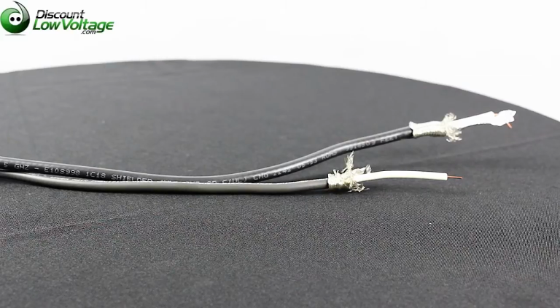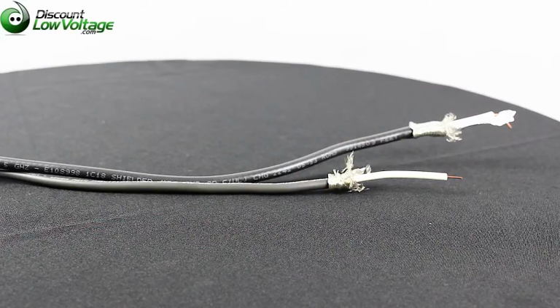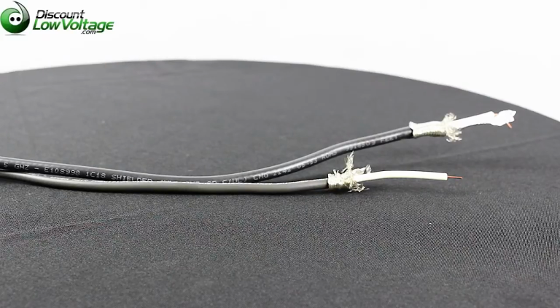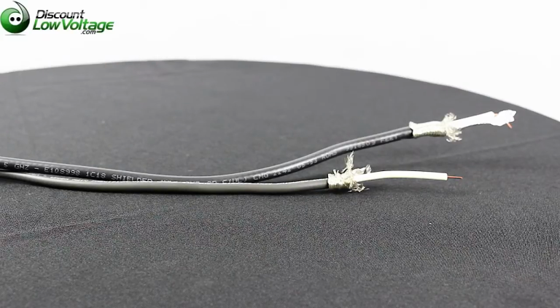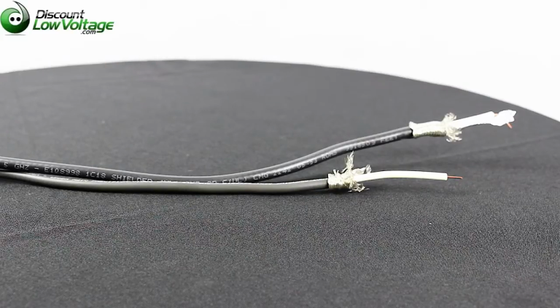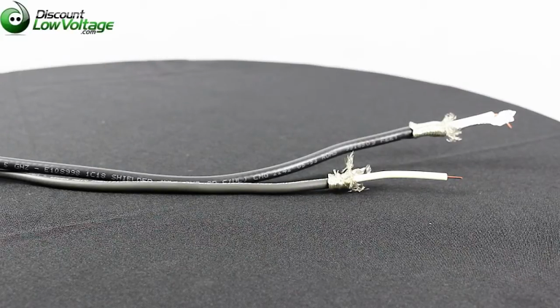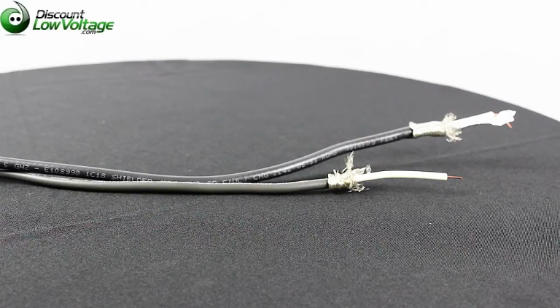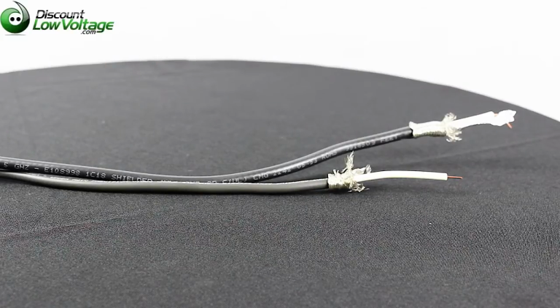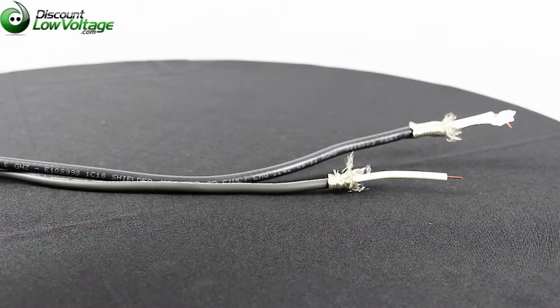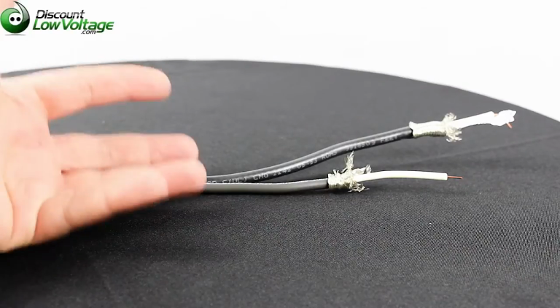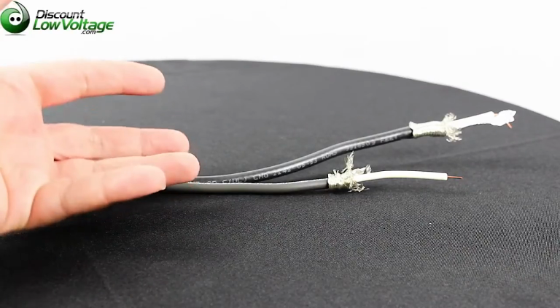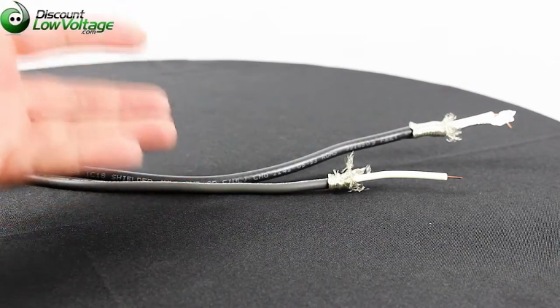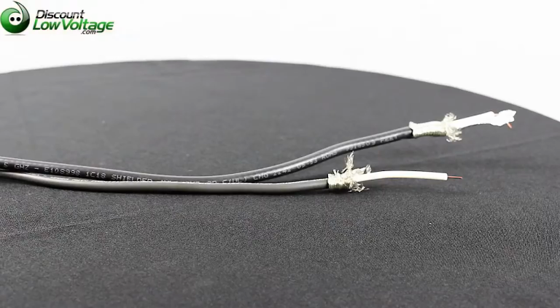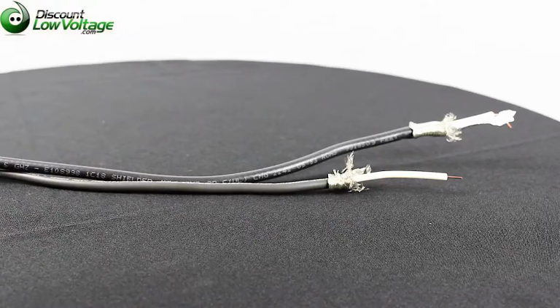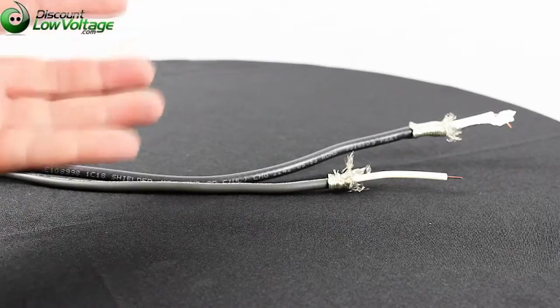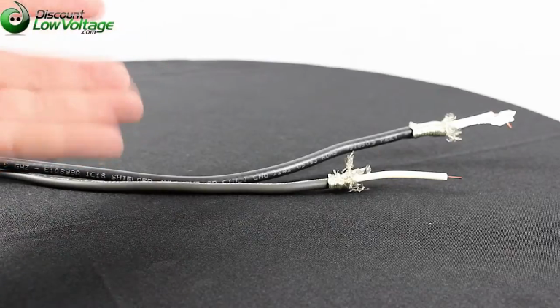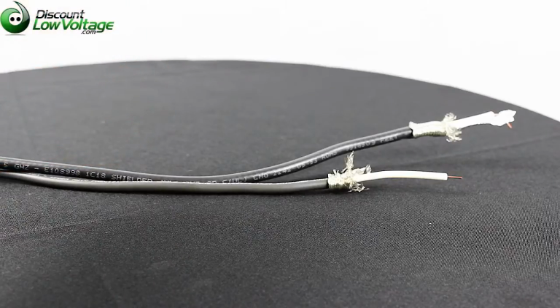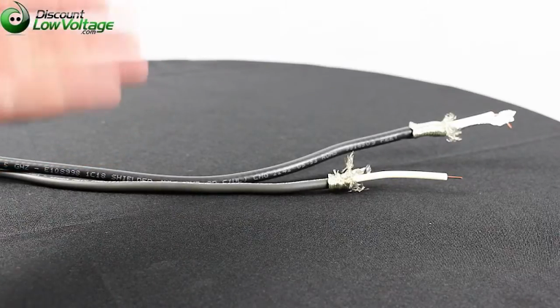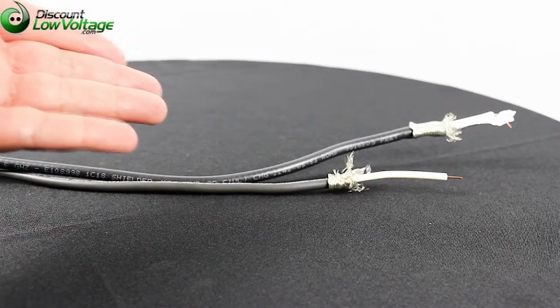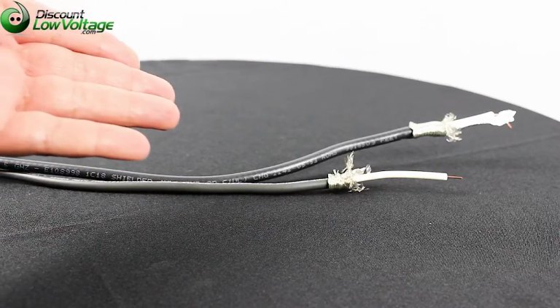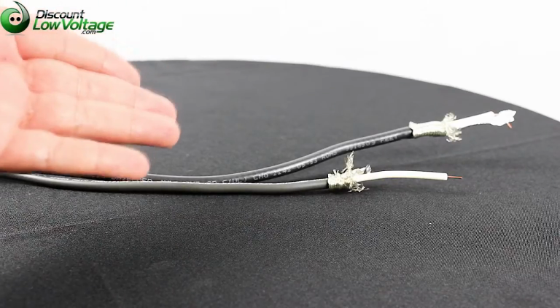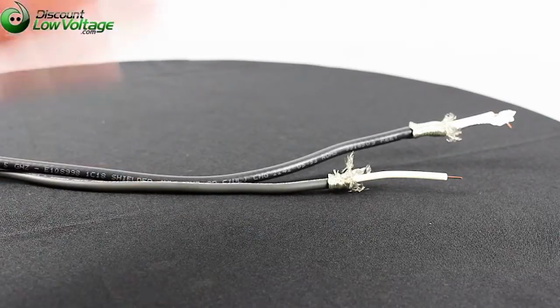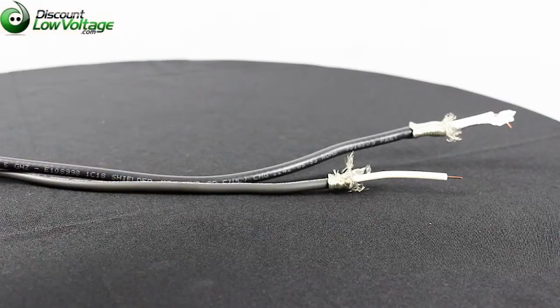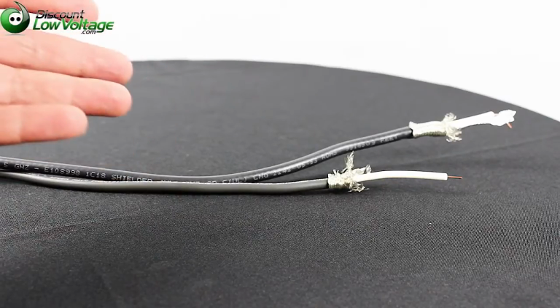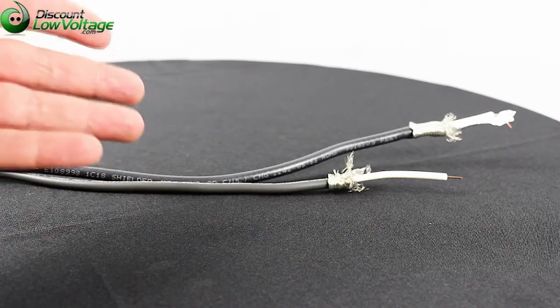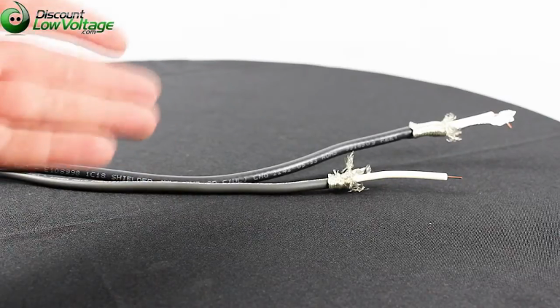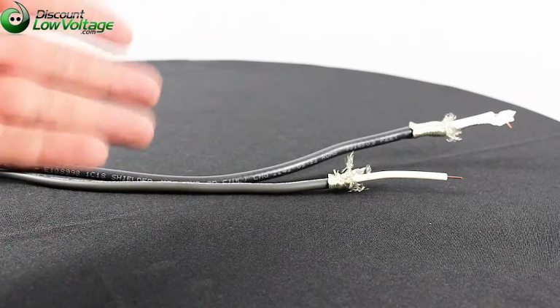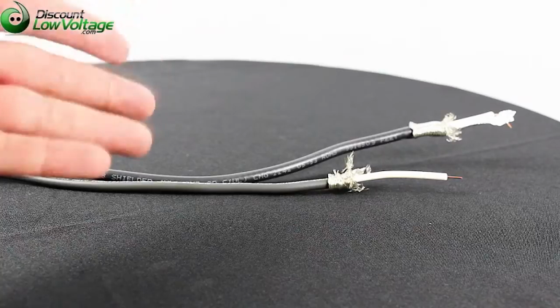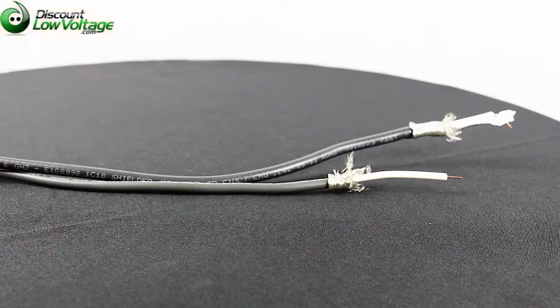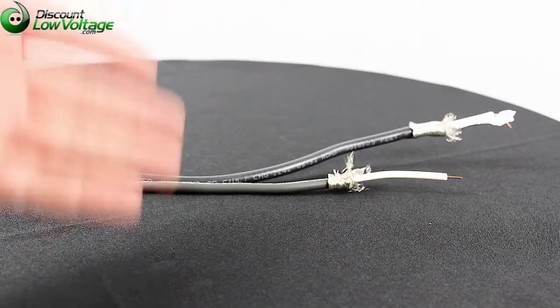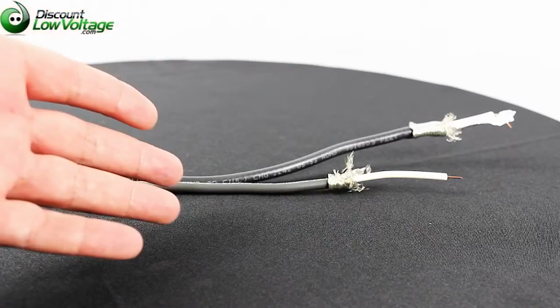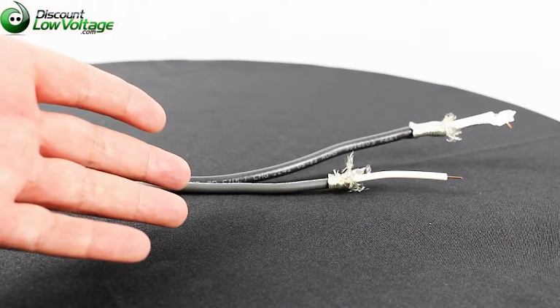Hey, what's going on guys. We're going to take a look at a comparison video of the Belden 1694A versus the 1505A coax cable.